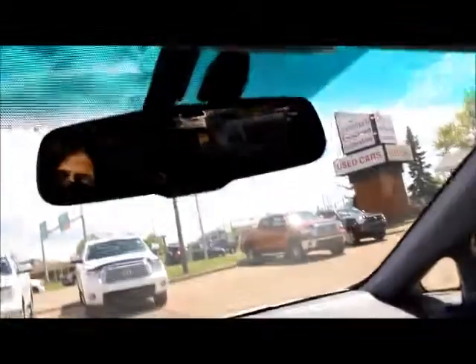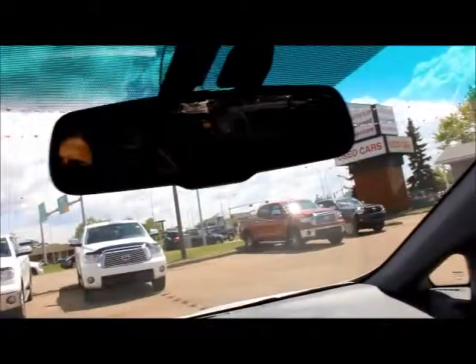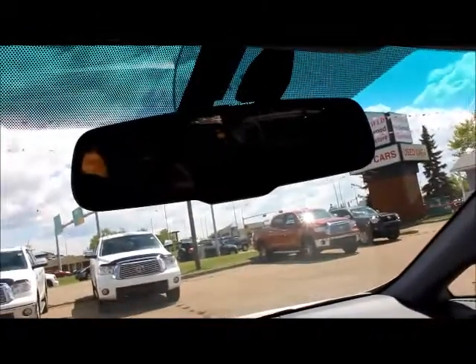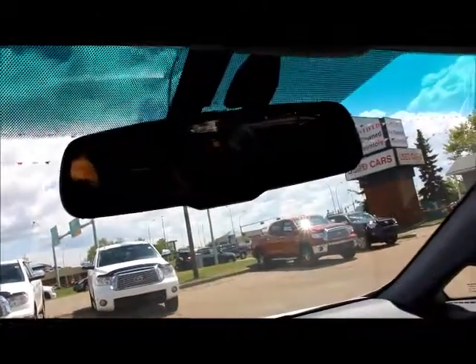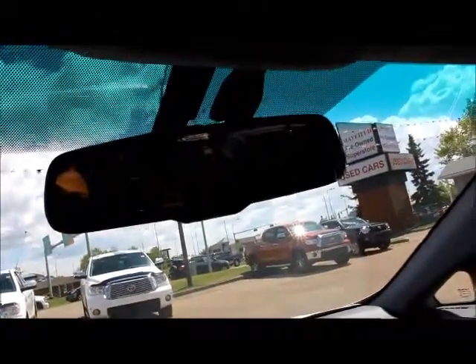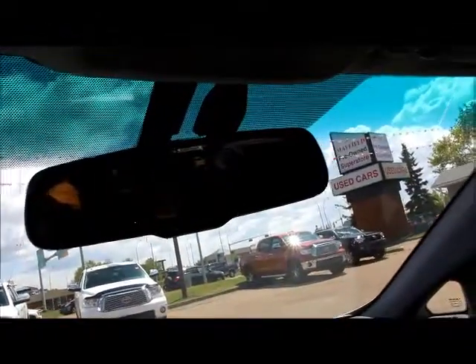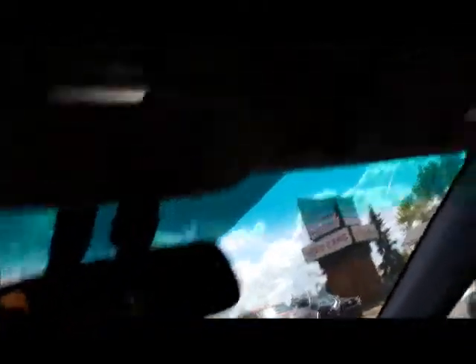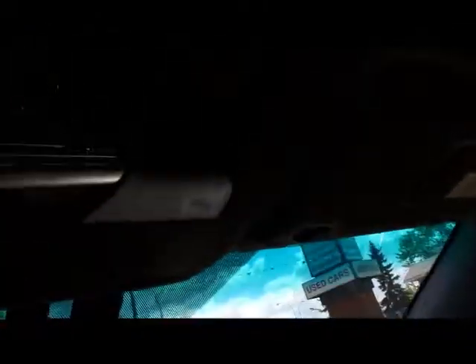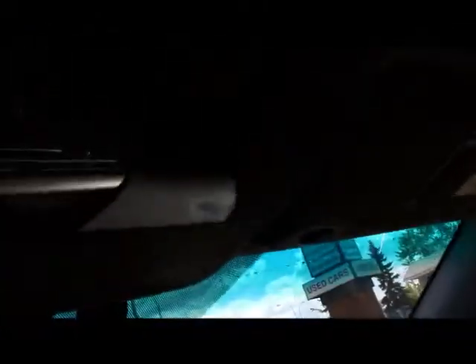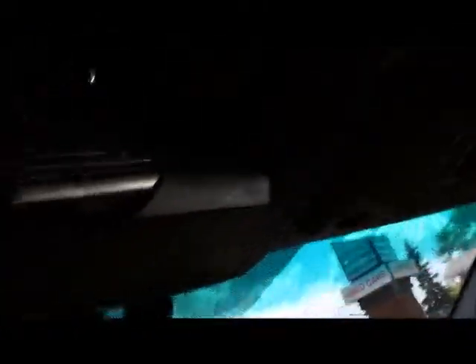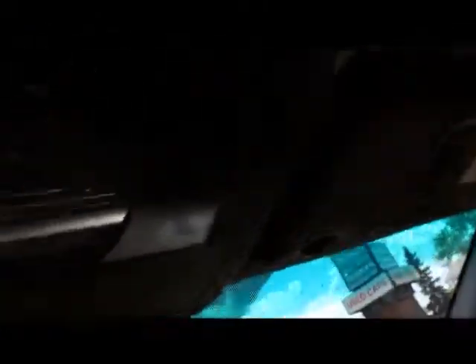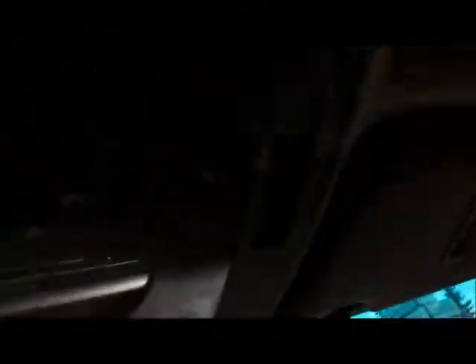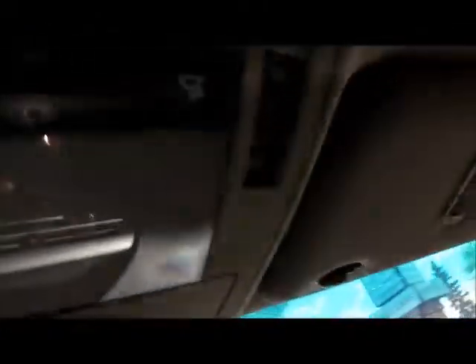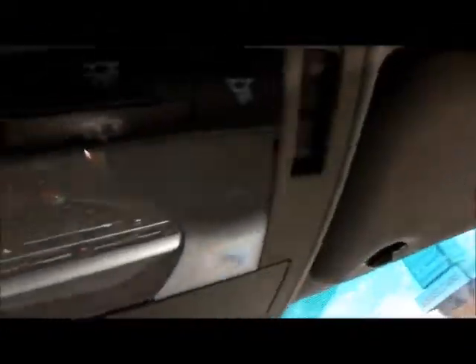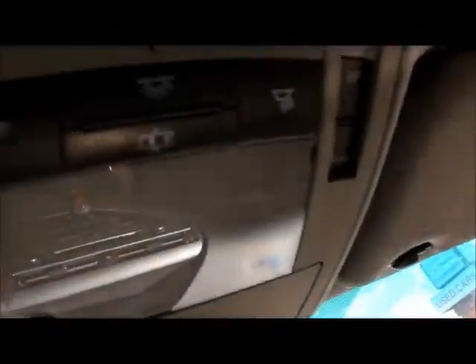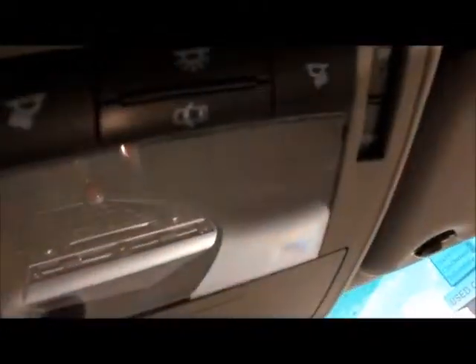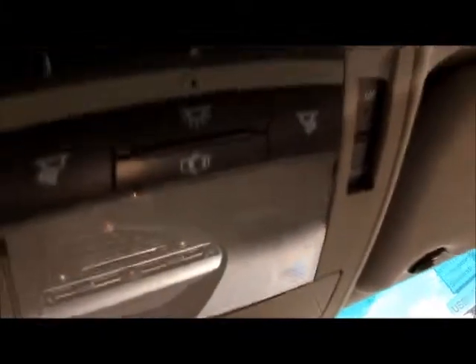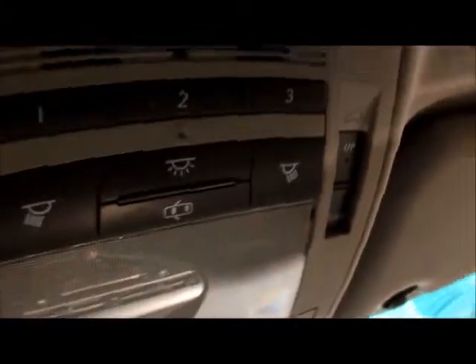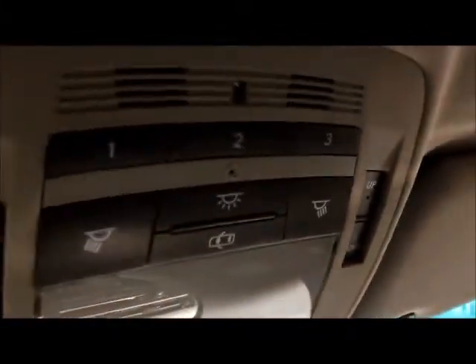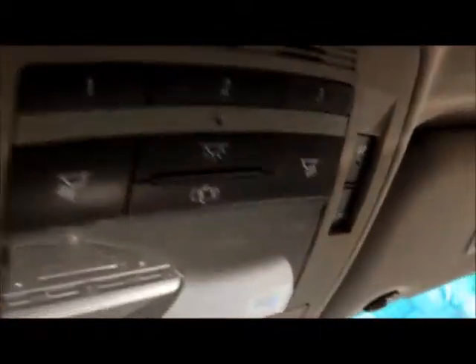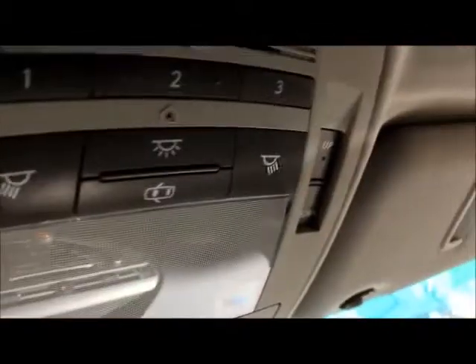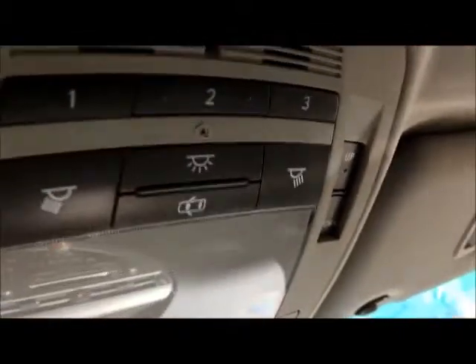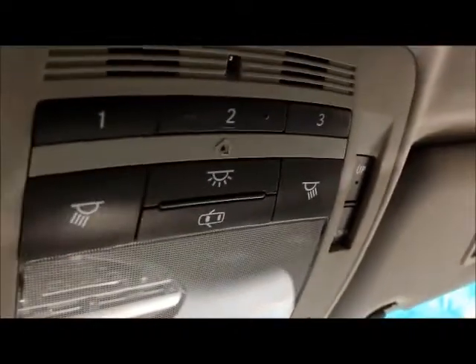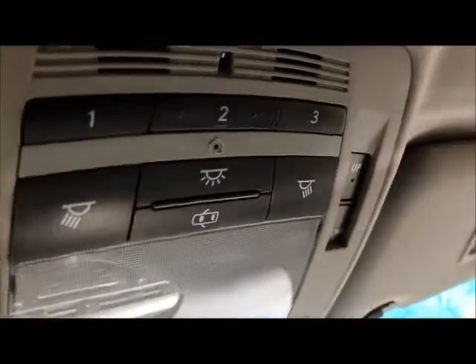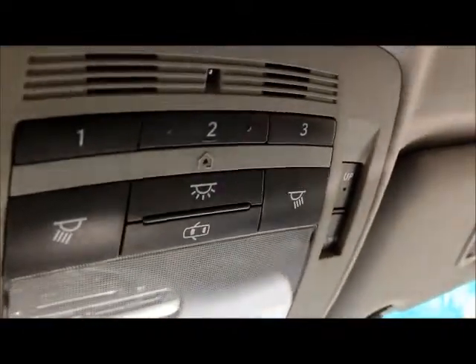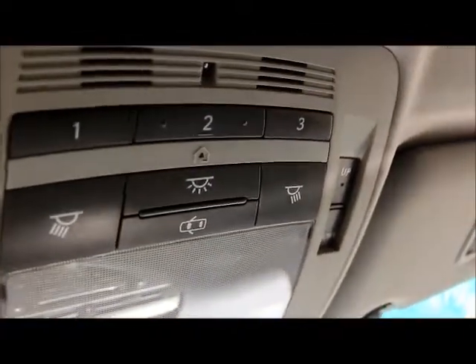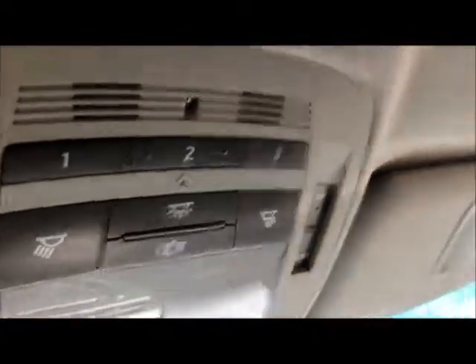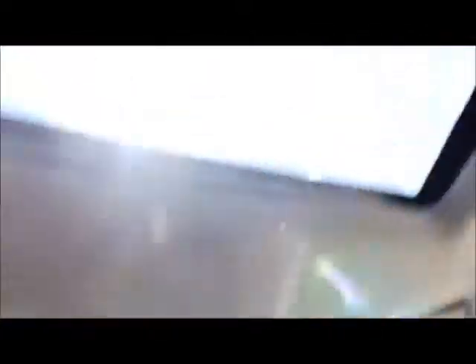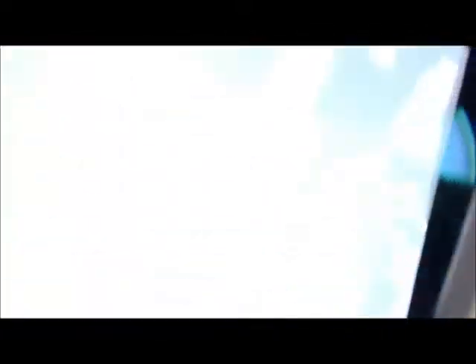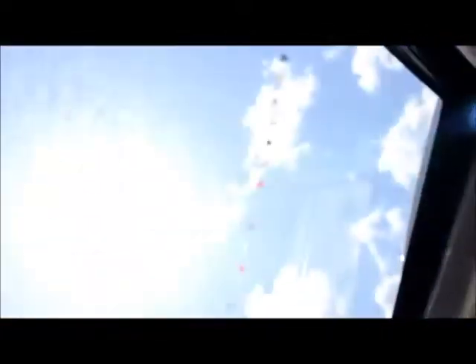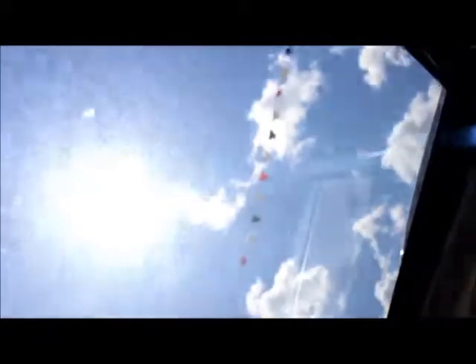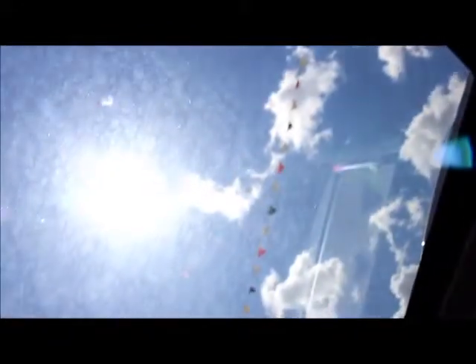You also have the auto-dimming mirror here, there's some sunglass storage, and there is a garage door opener. And it comes with a power moonroof.